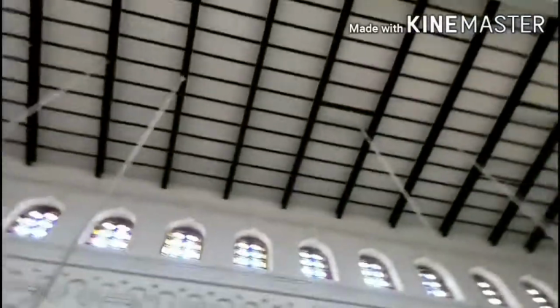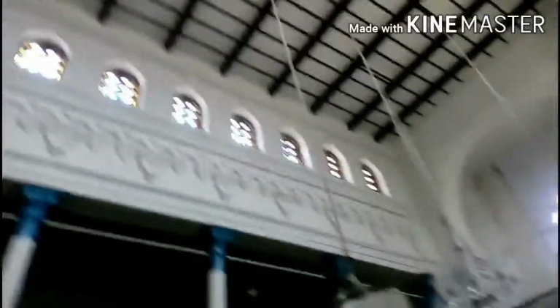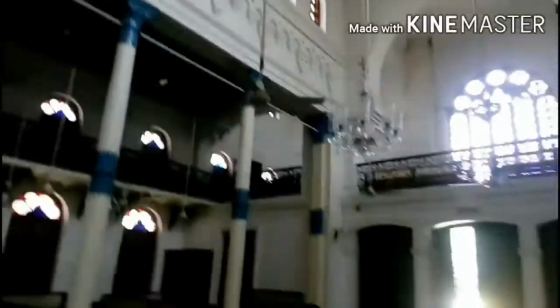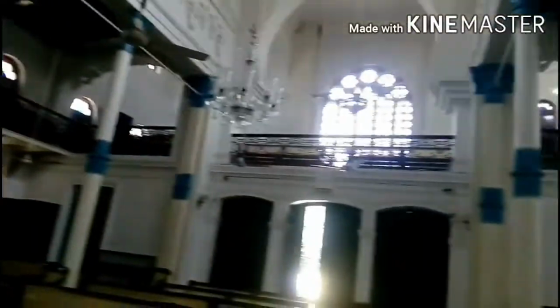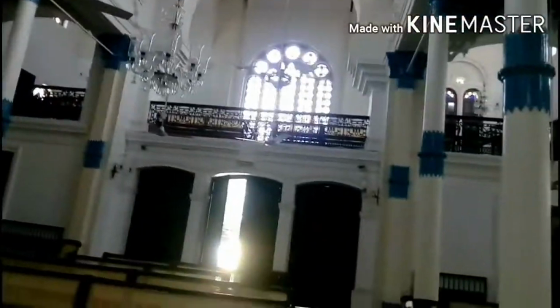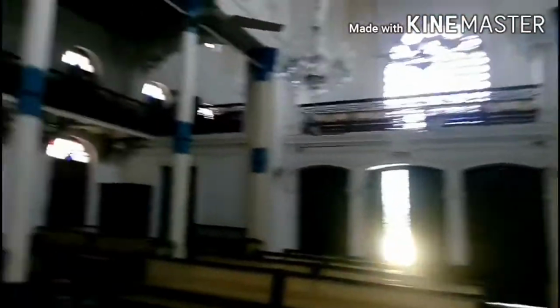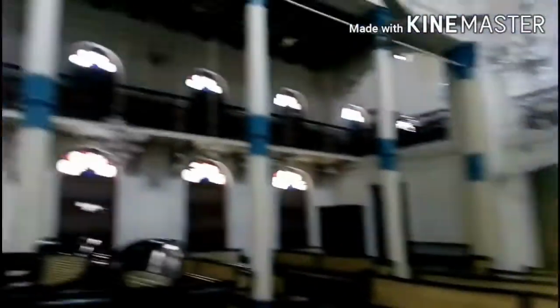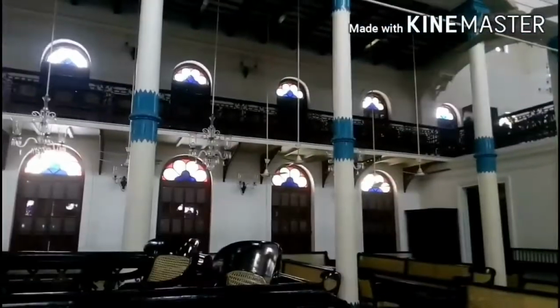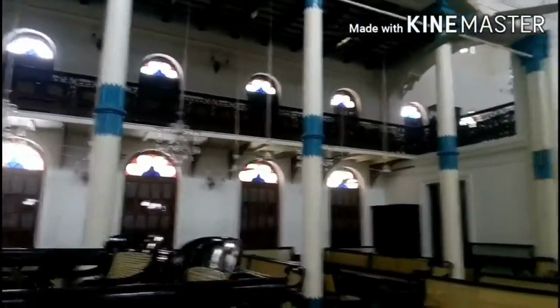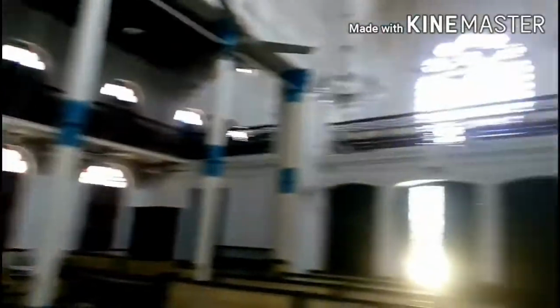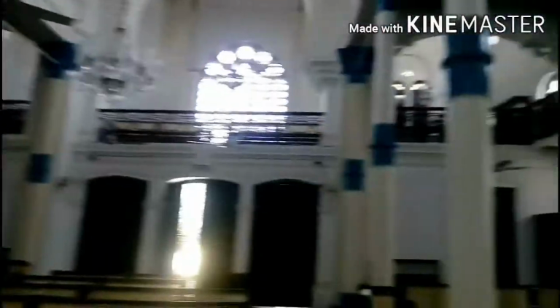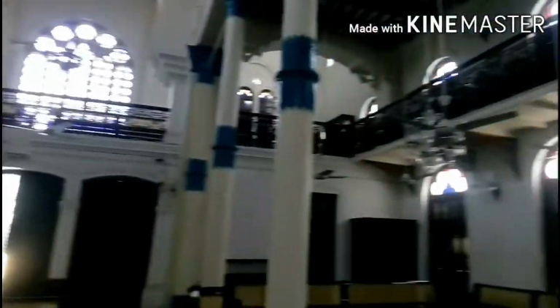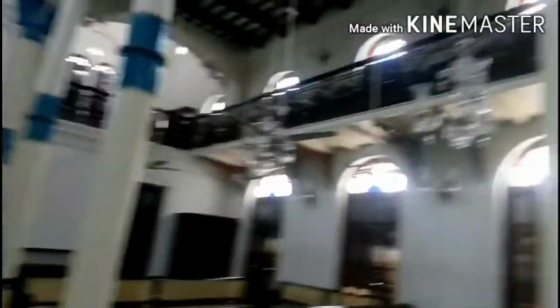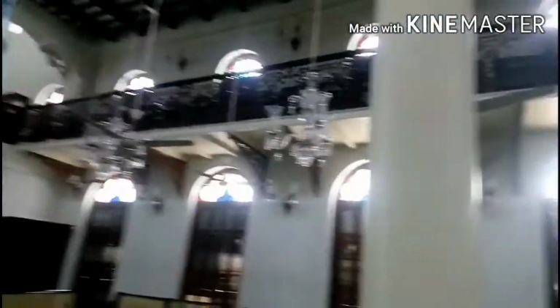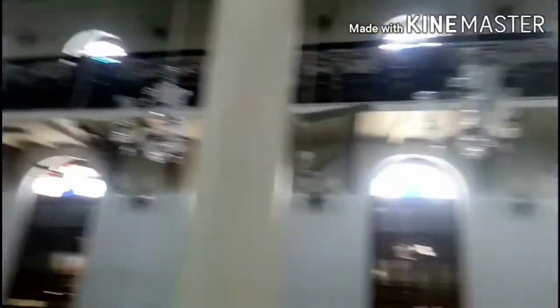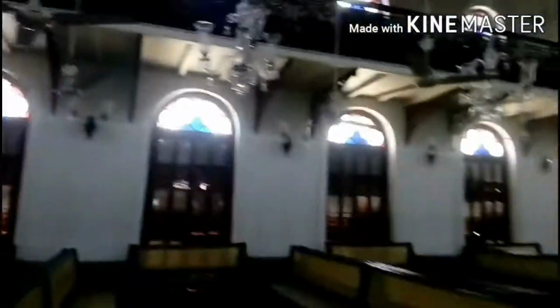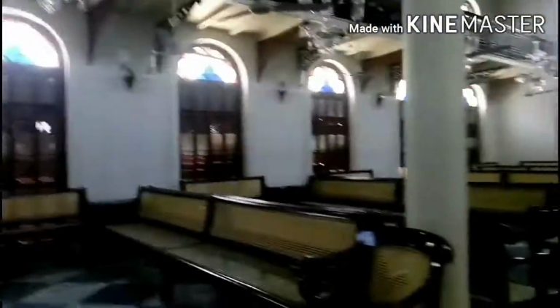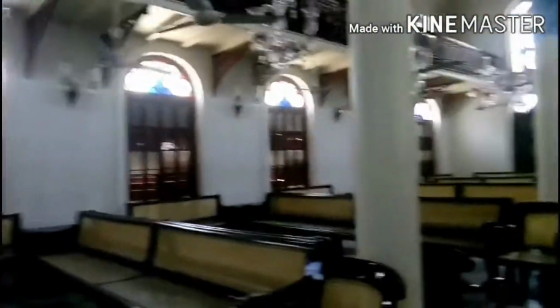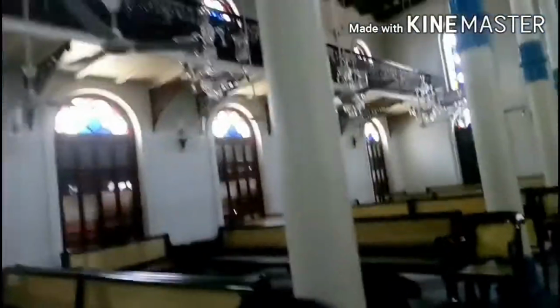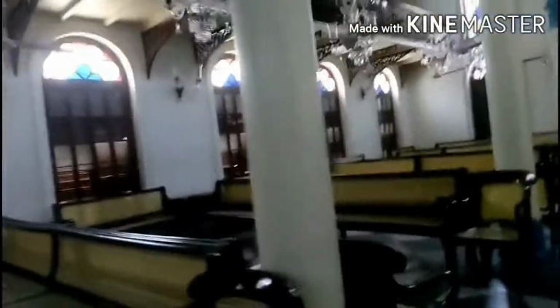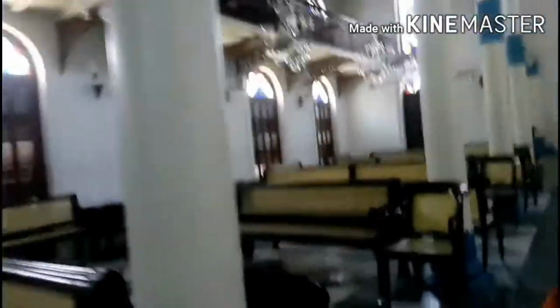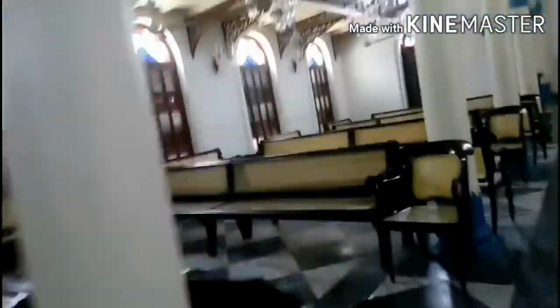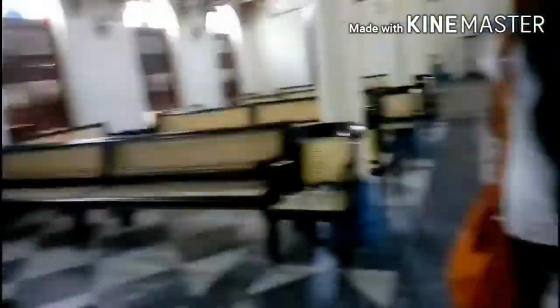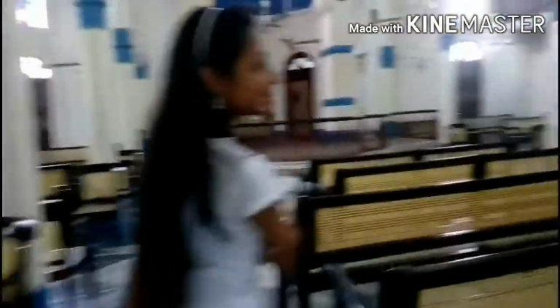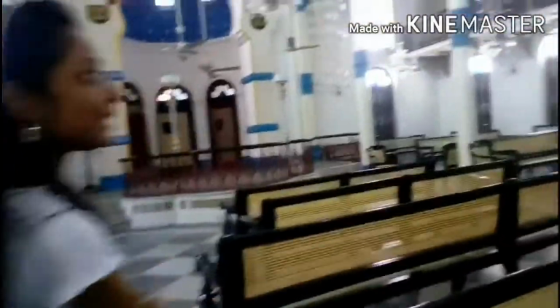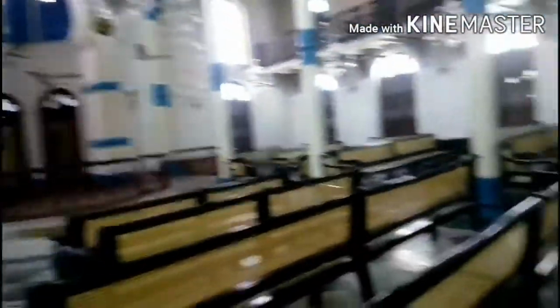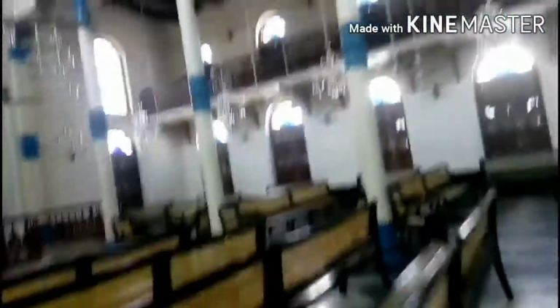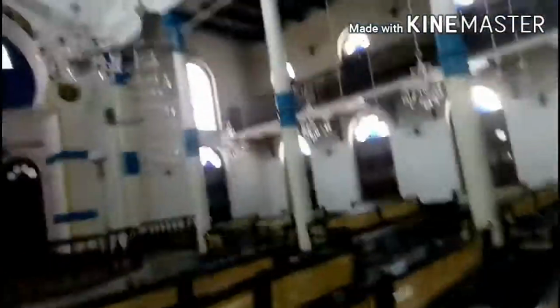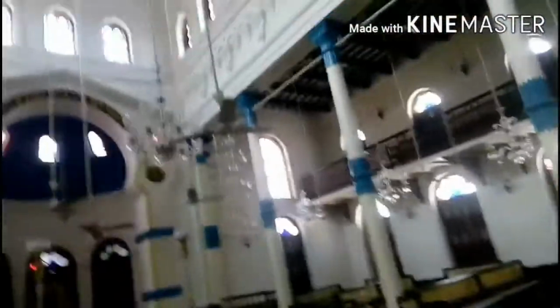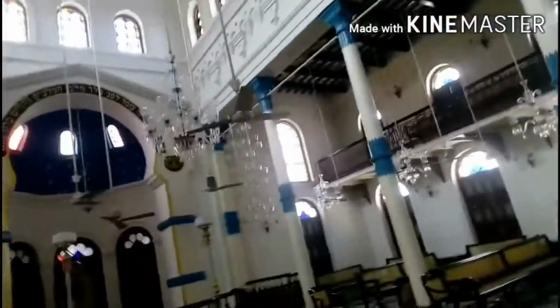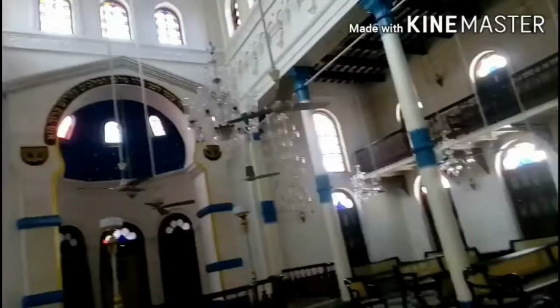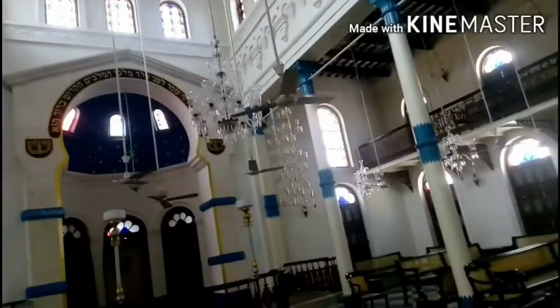Right now you are watching video of Beth El Synagogue, made in 1856, which literally means the house of God. Beth El Synagogue is on Bravan Road on Pollock Street, Talausi, Kolkata.